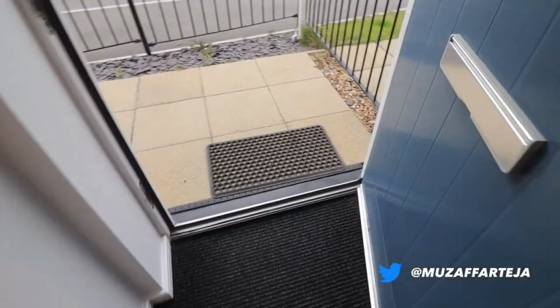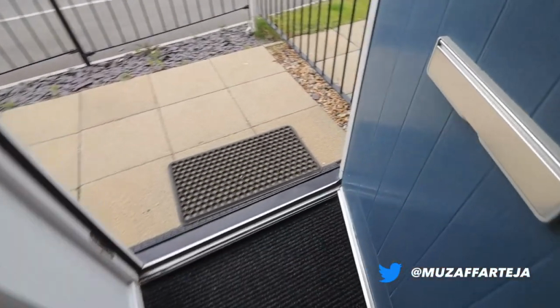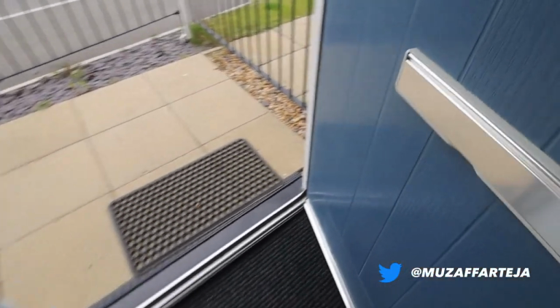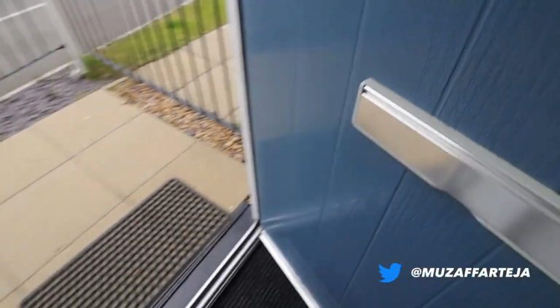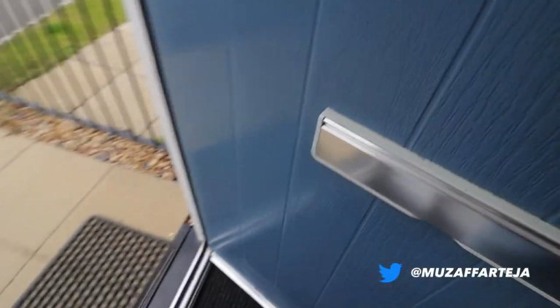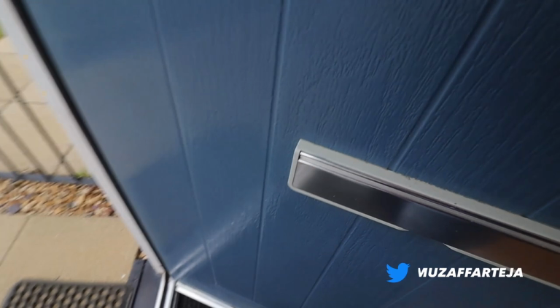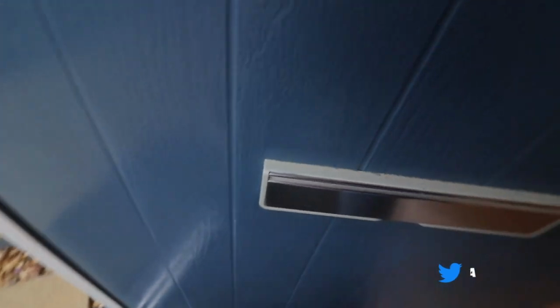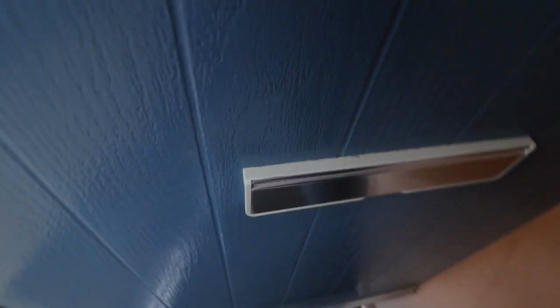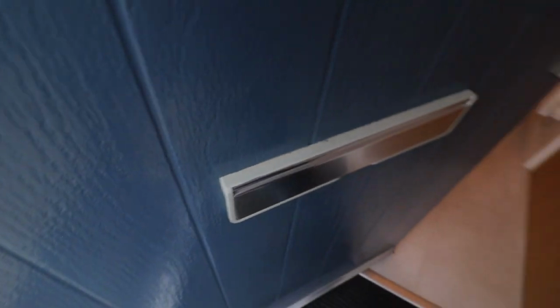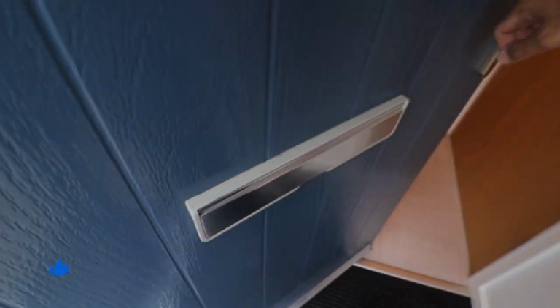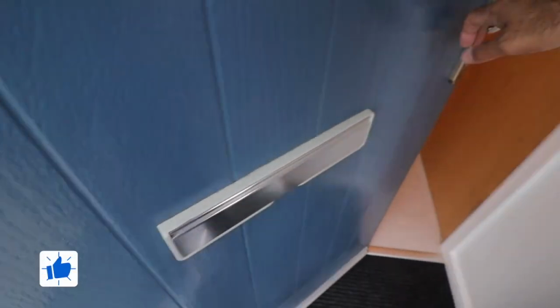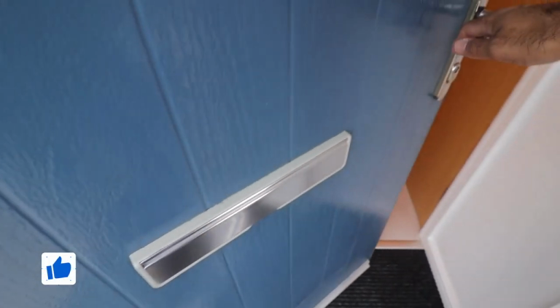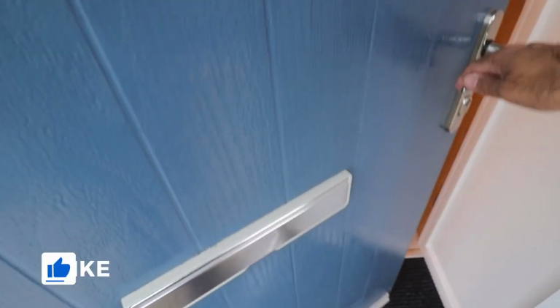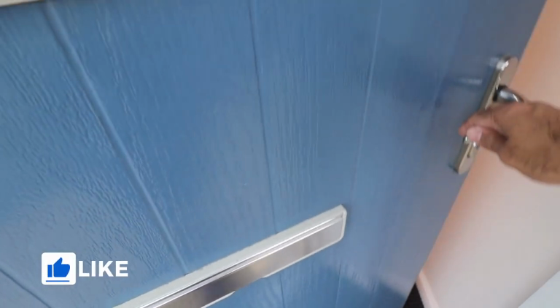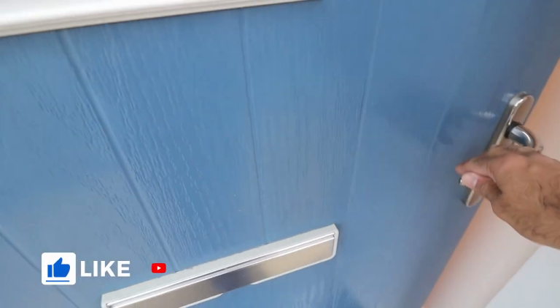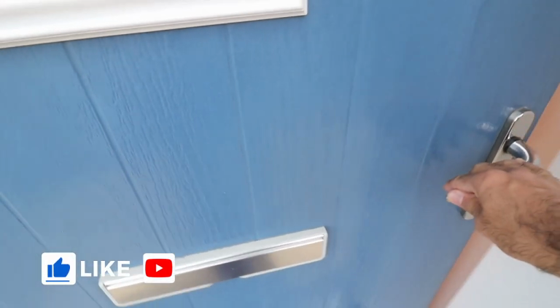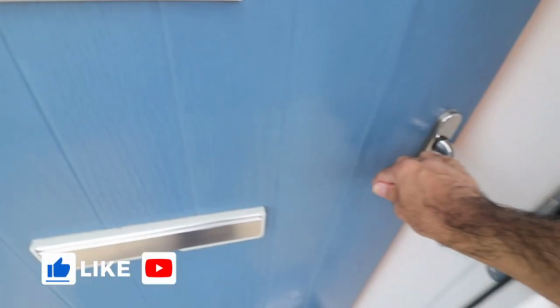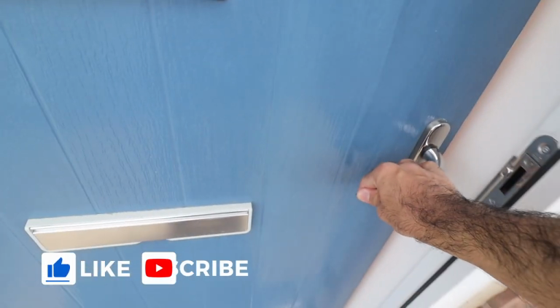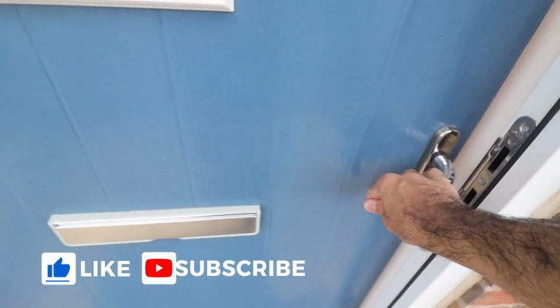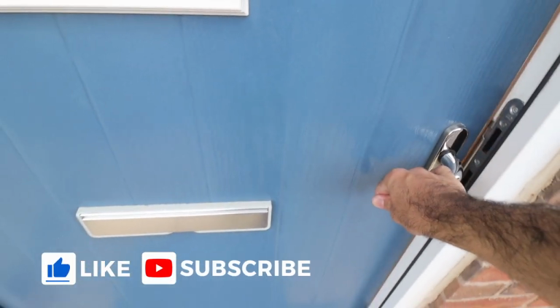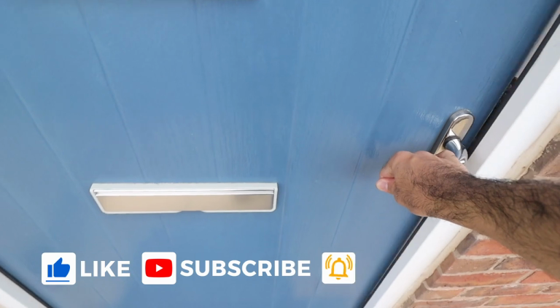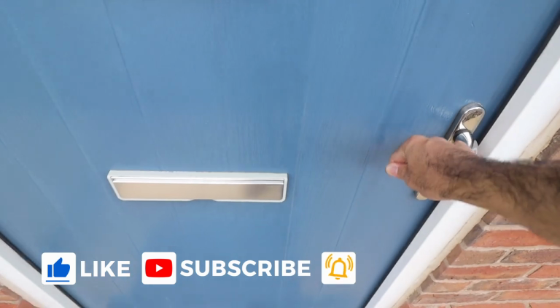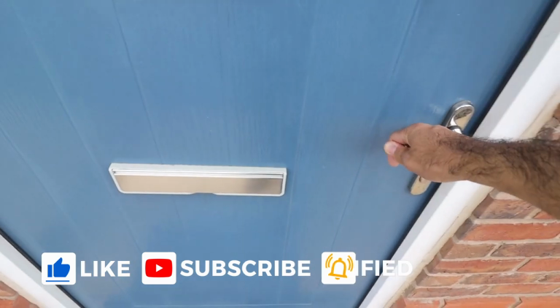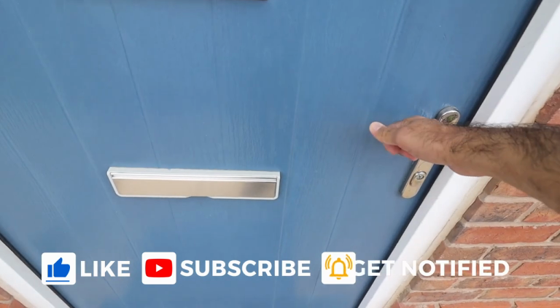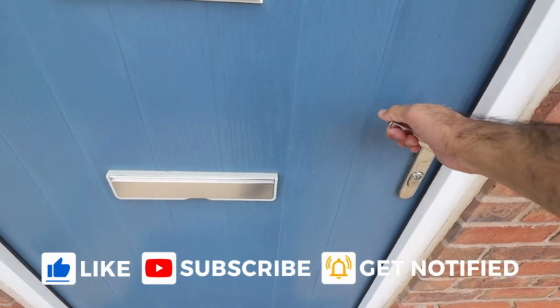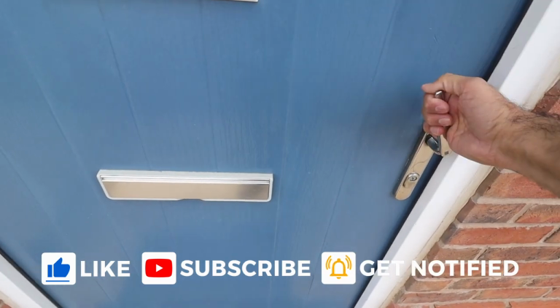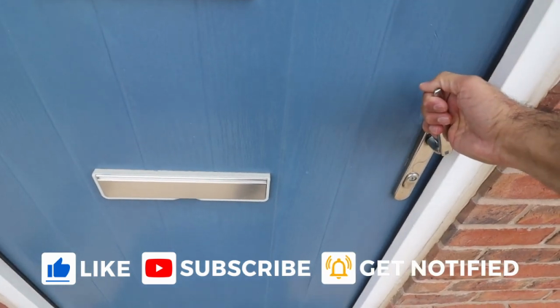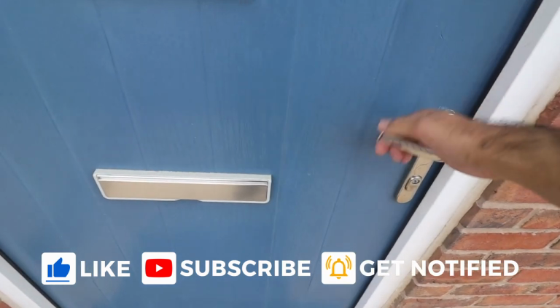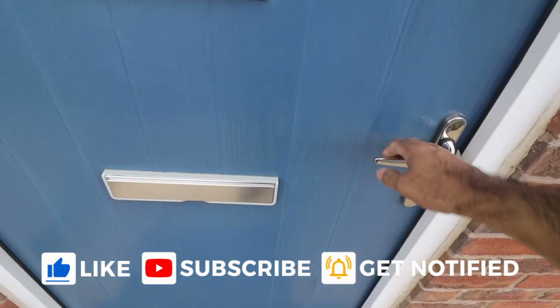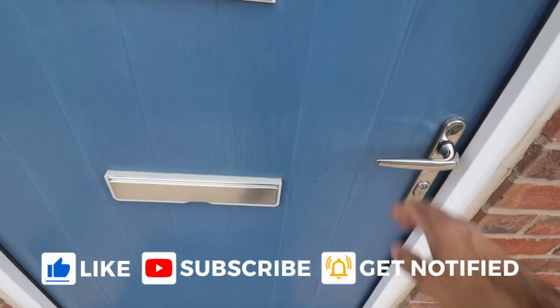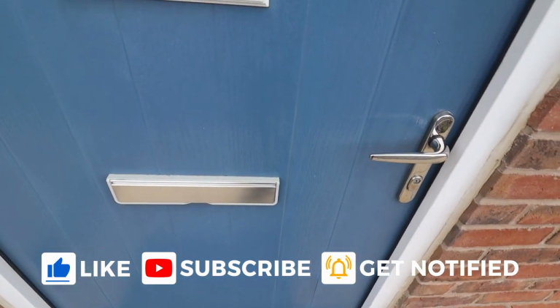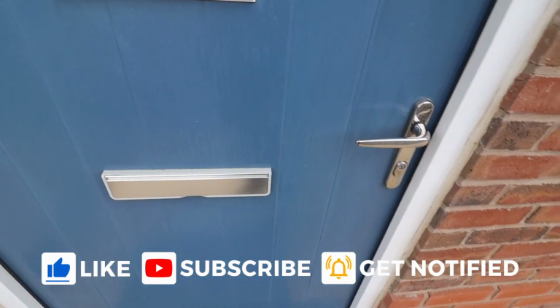If you liked the video, please like, share and comment. And if you haven't already, do subscribe to my channel — it means a lot. Thank you very much. I'll see you in the next one. Until then, bye bye.